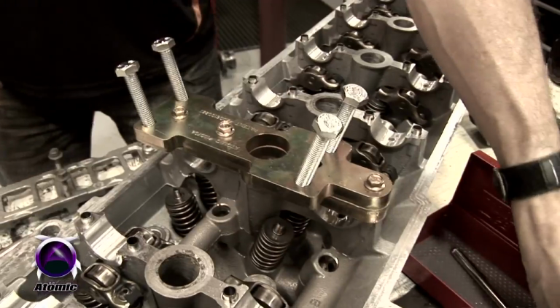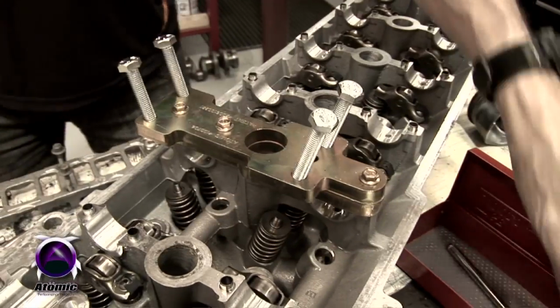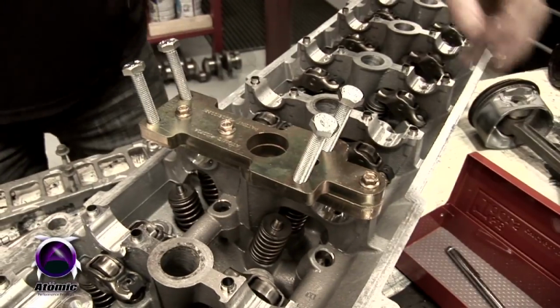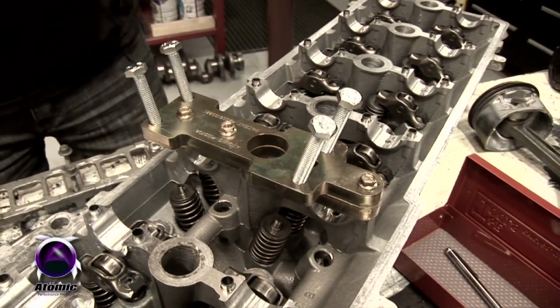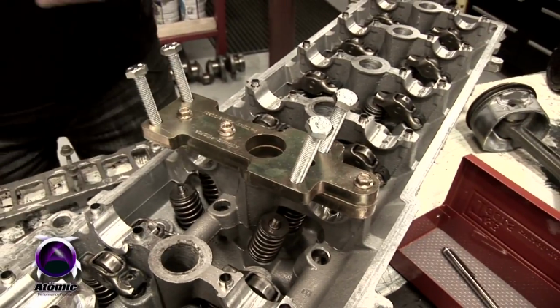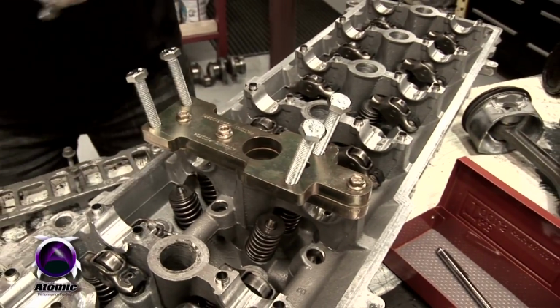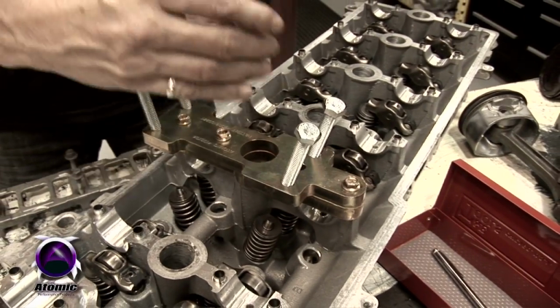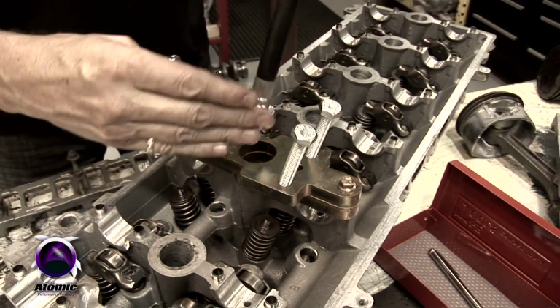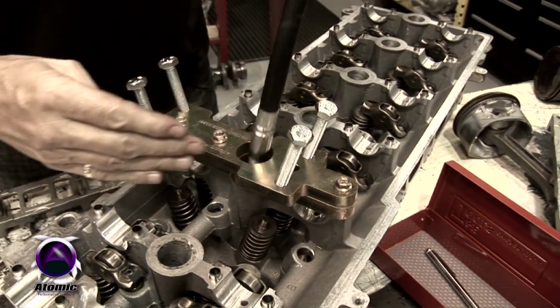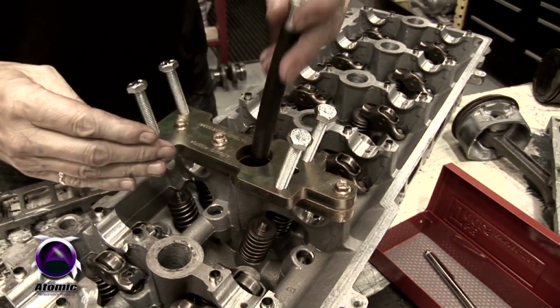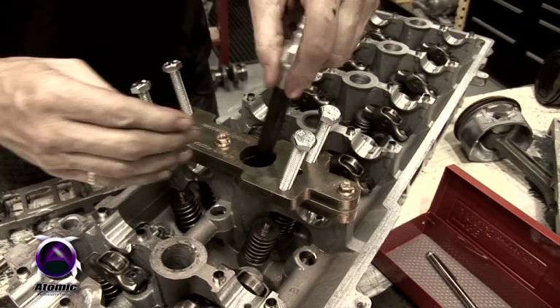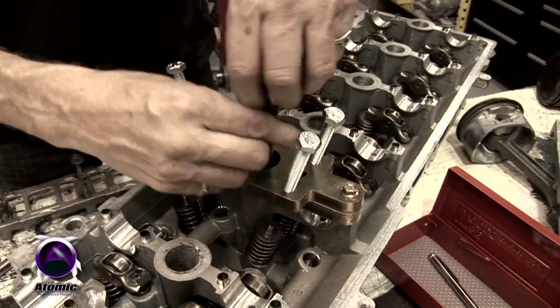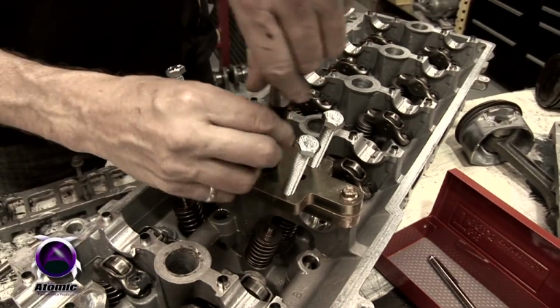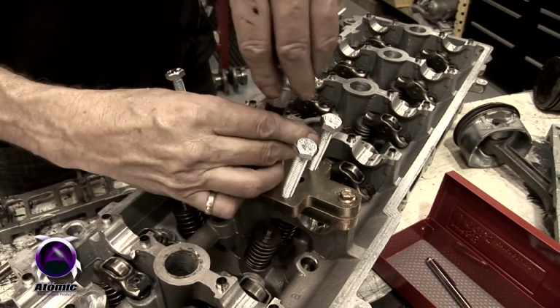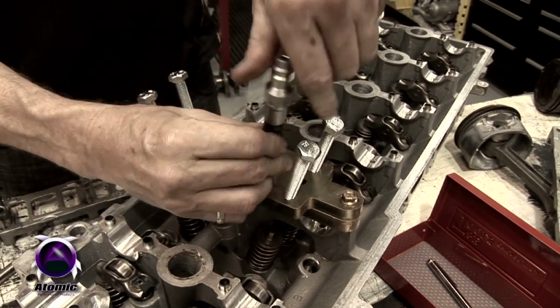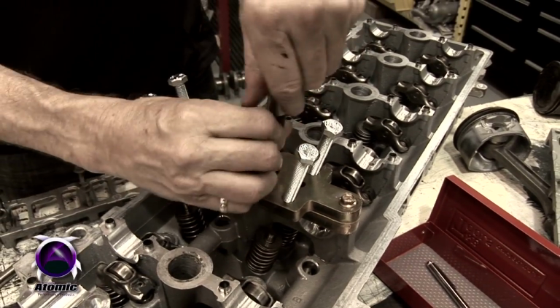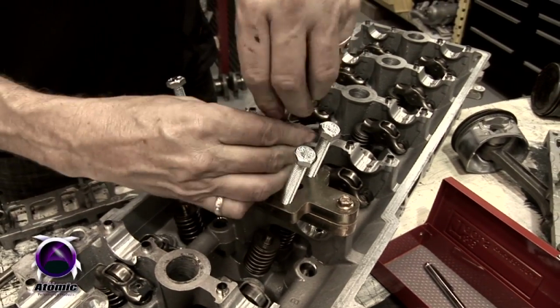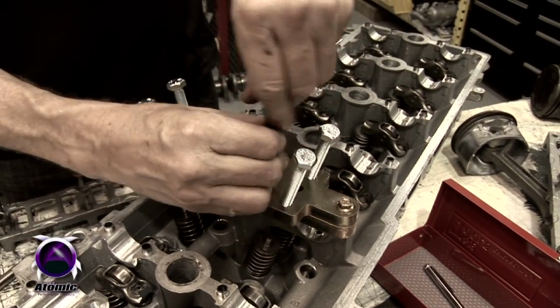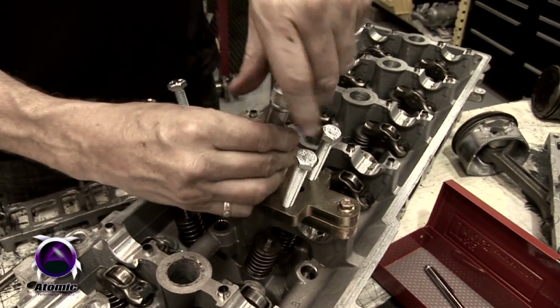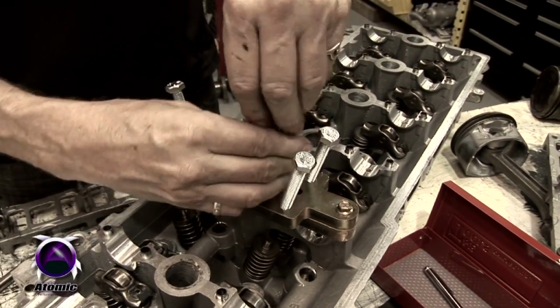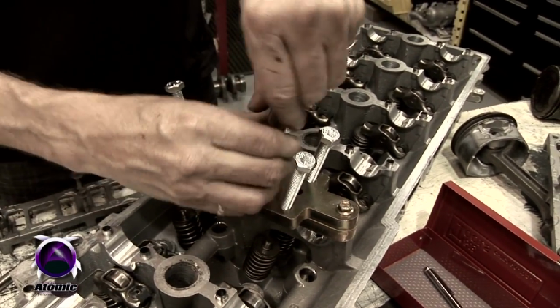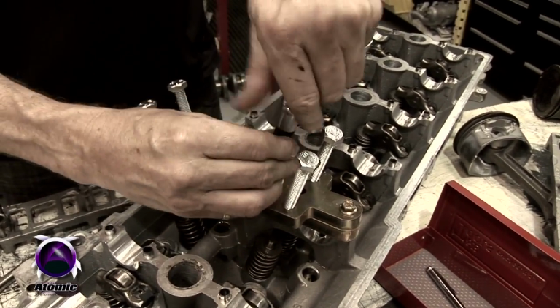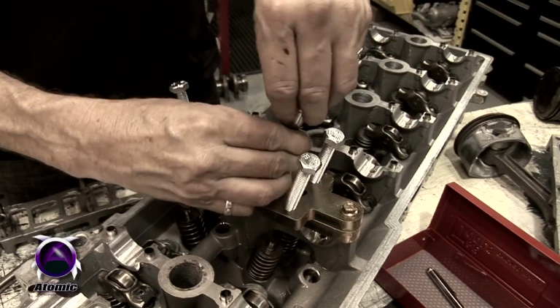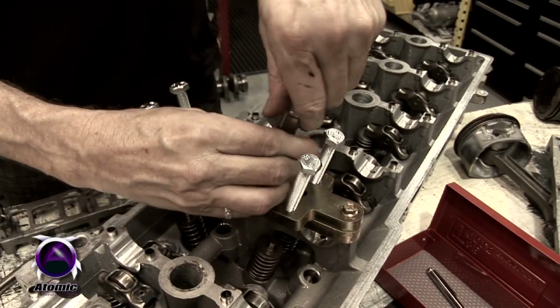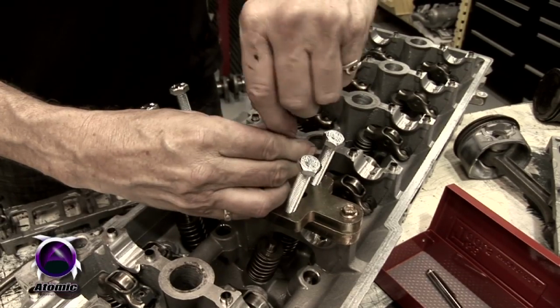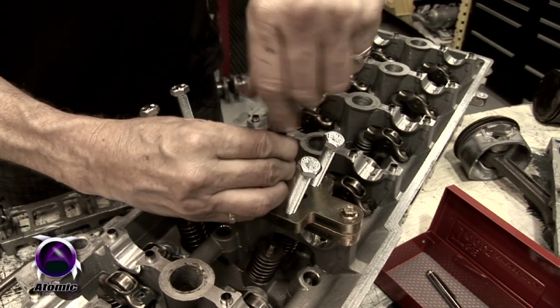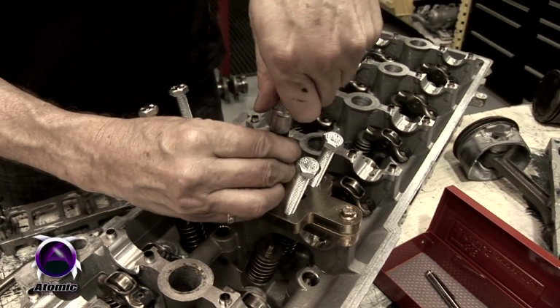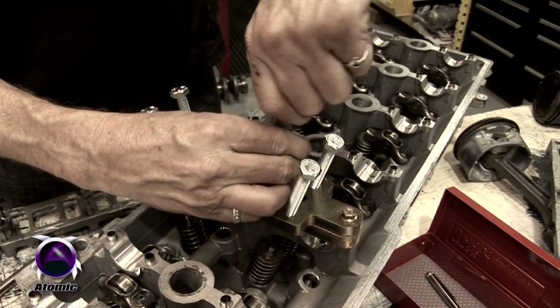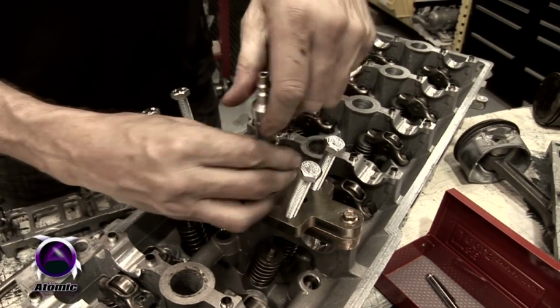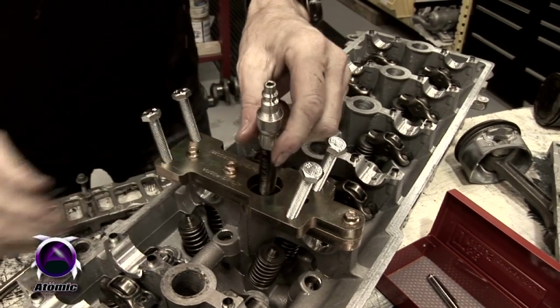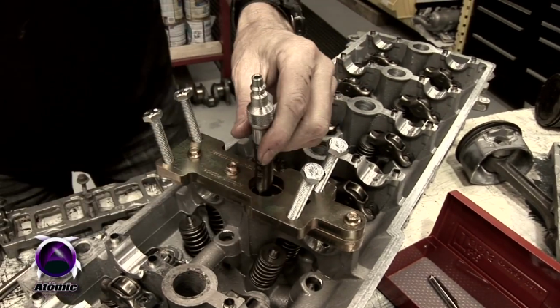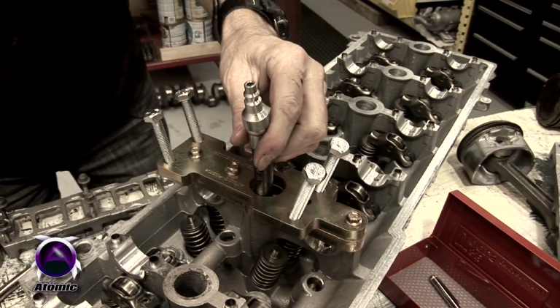The next step is to put some compressed air into the cylinder to hold the valves up, which is done with a leak-down meter or a compressed air supply that every workshop should have.